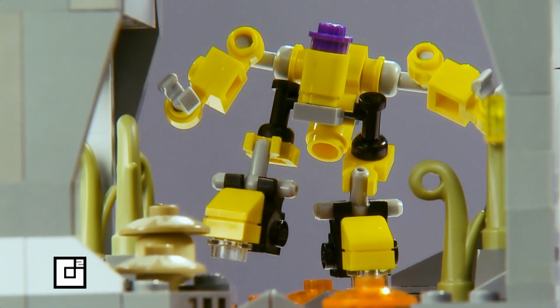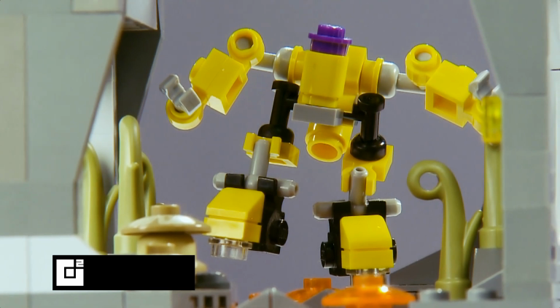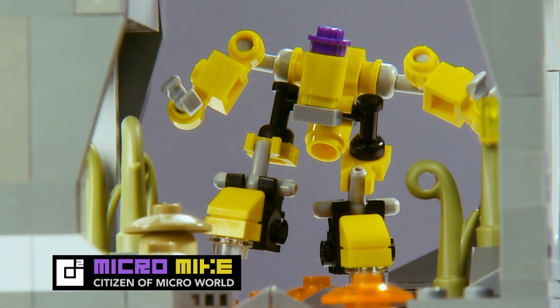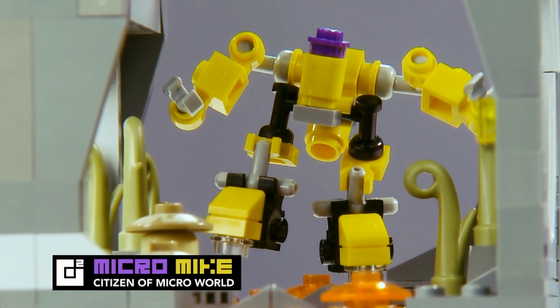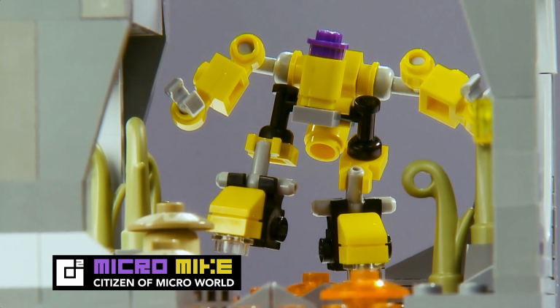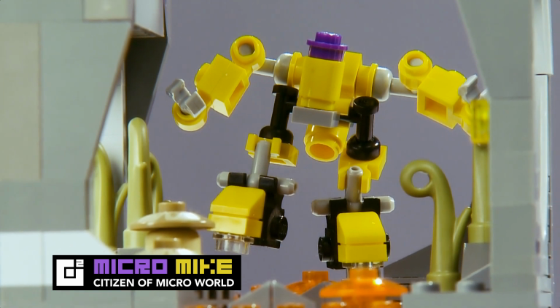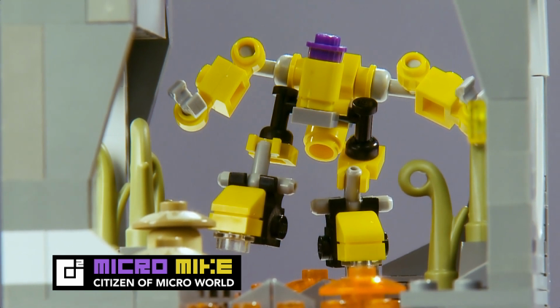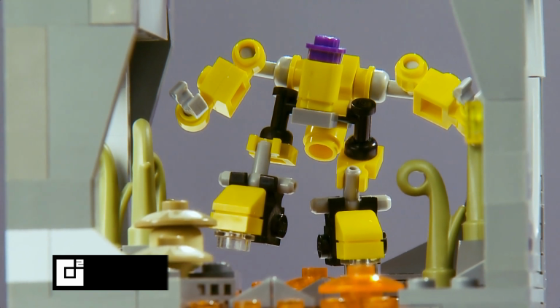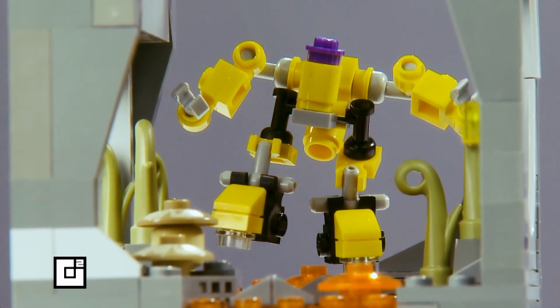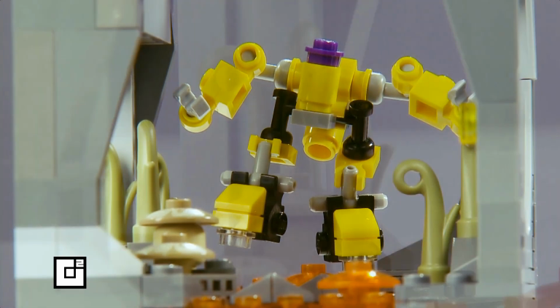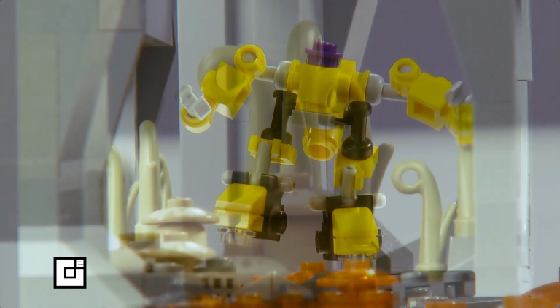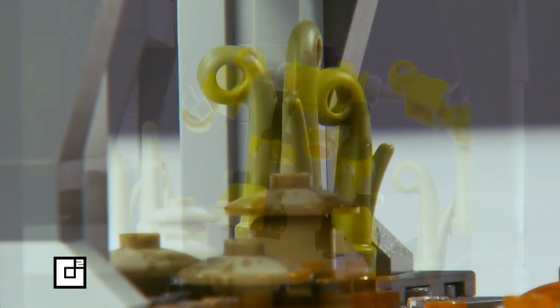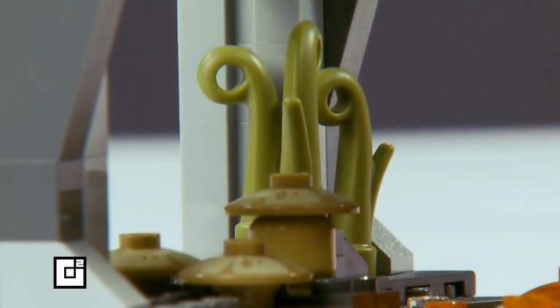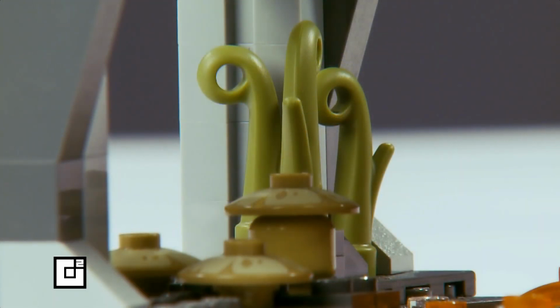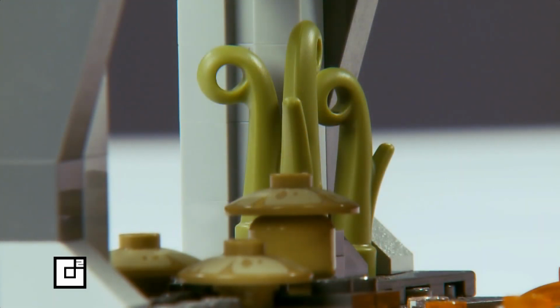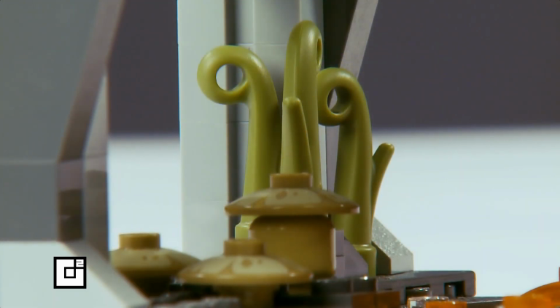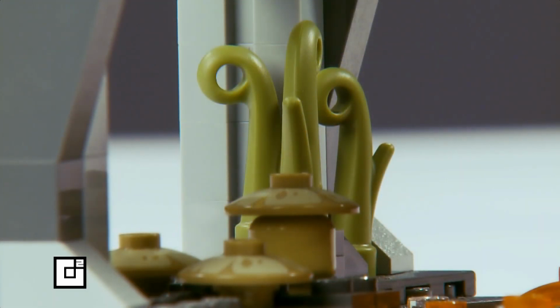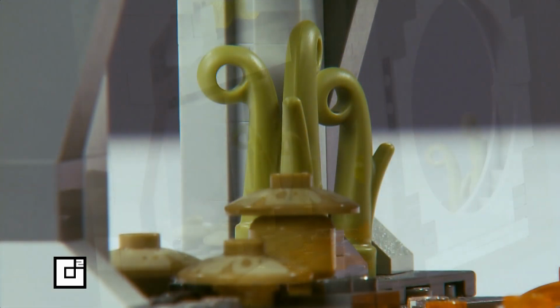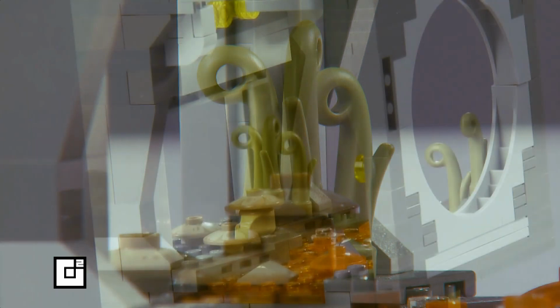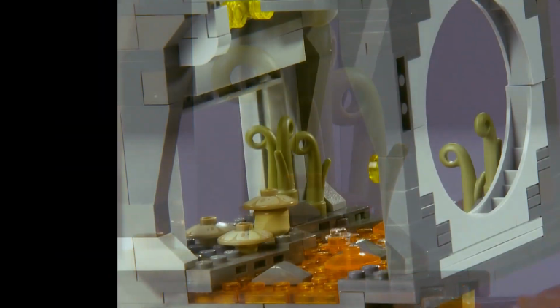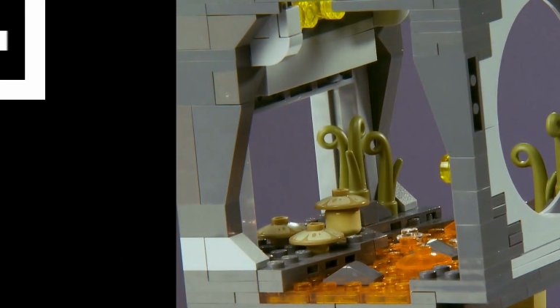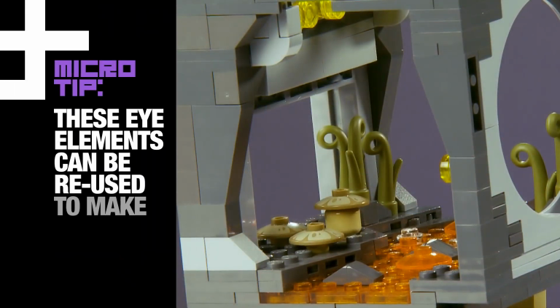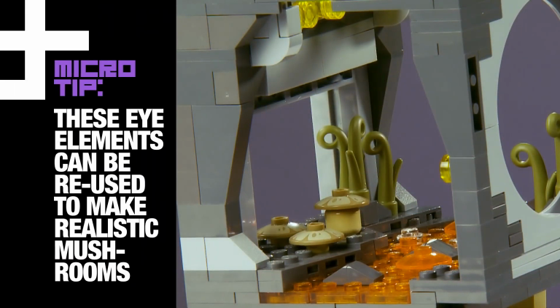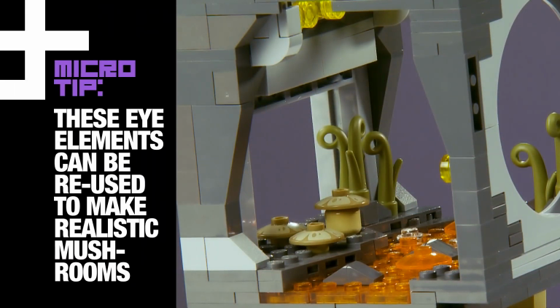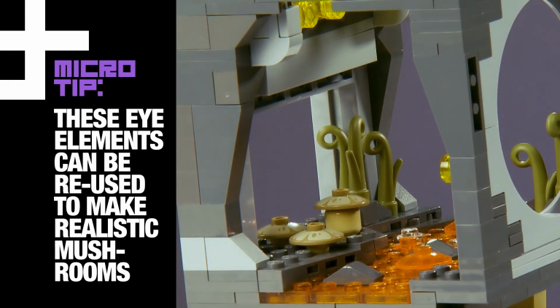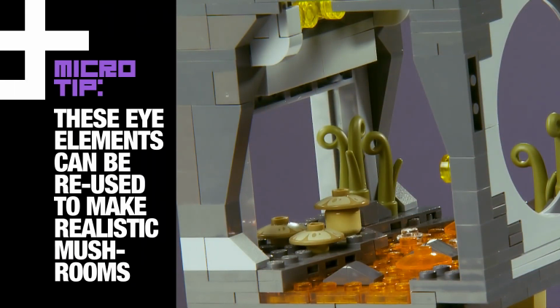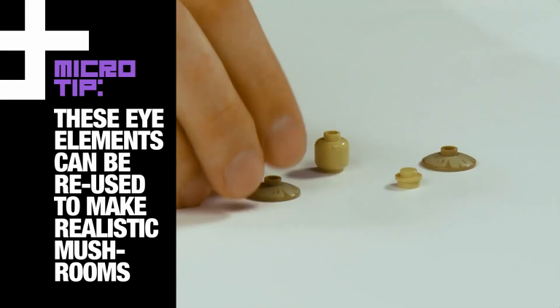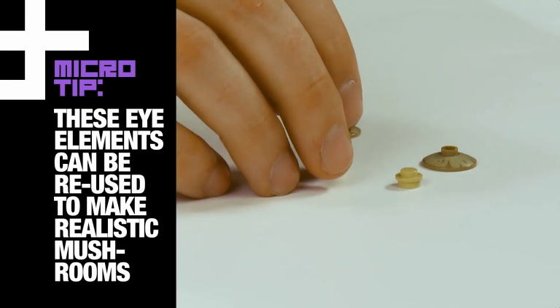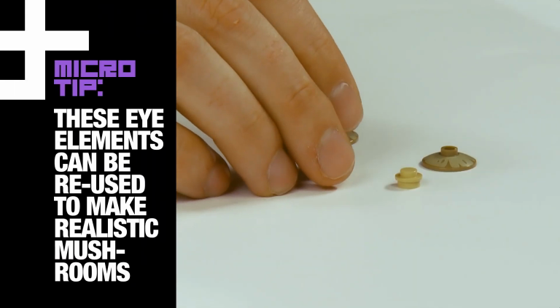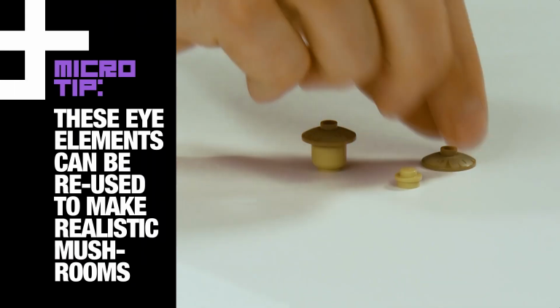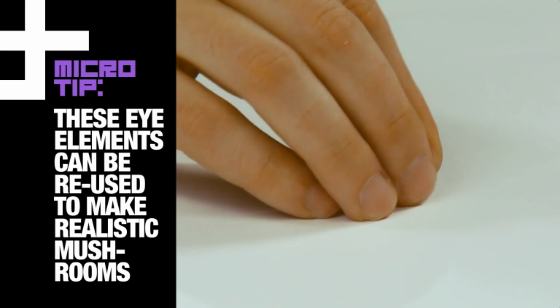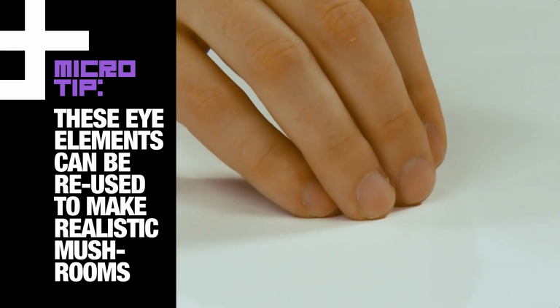It looks like the lava has led him into a strange environment where he finds nature-like elements growing out of the surface. I use details like giant vines and these tiny mushrooms made from eye elements.